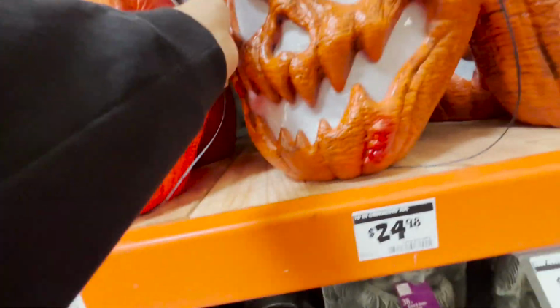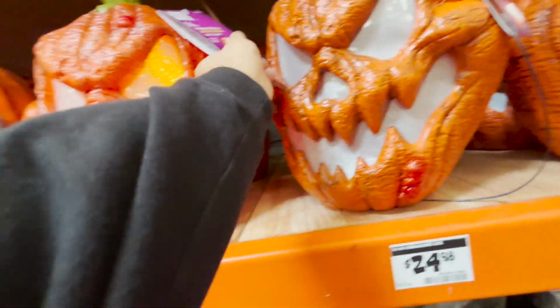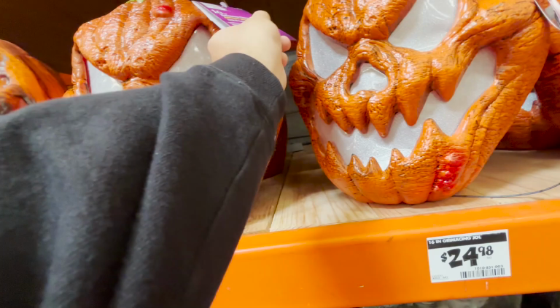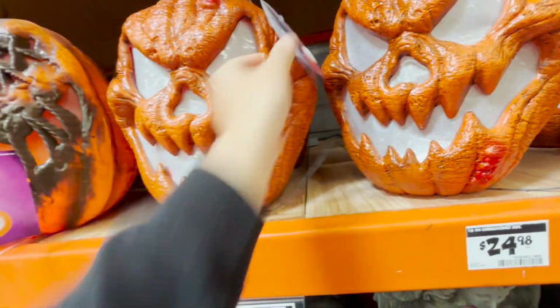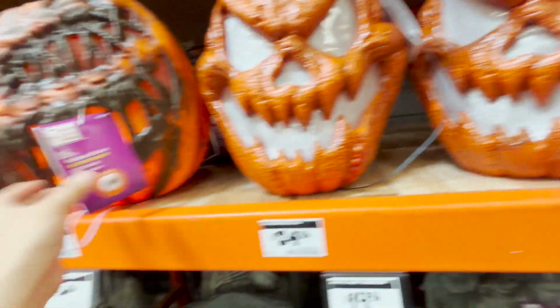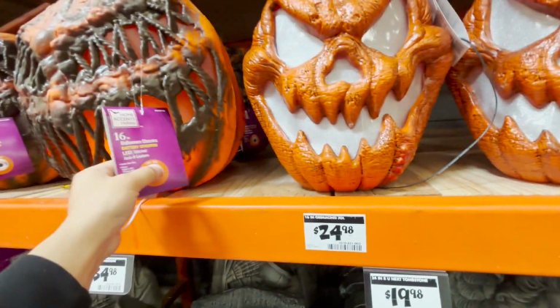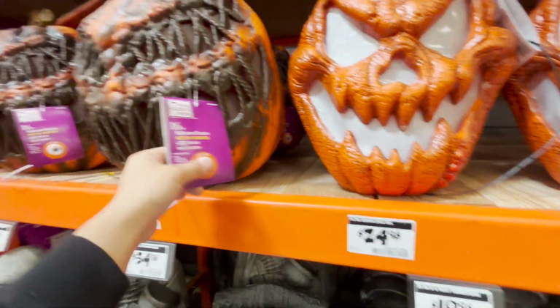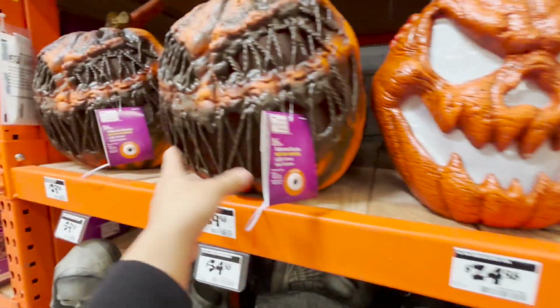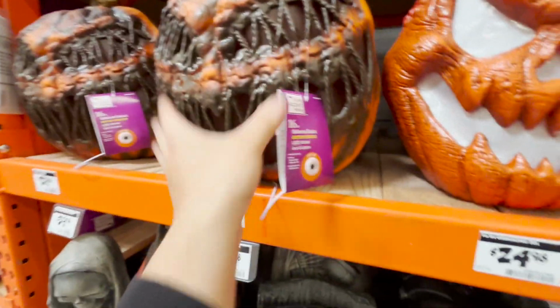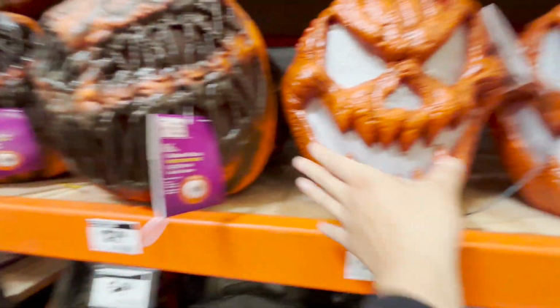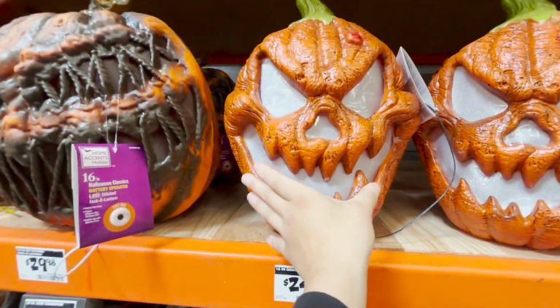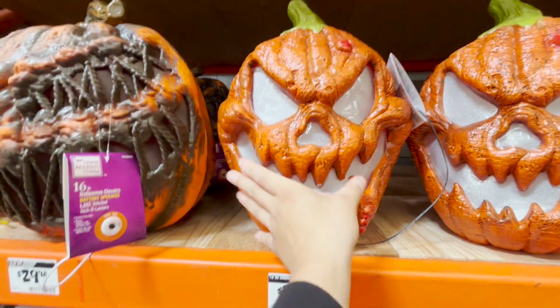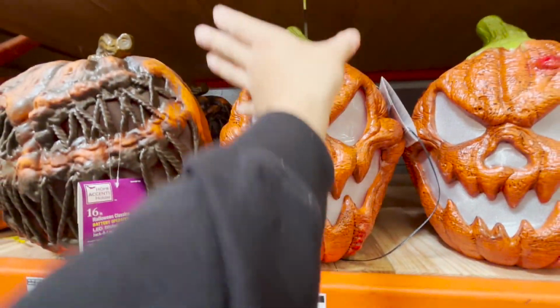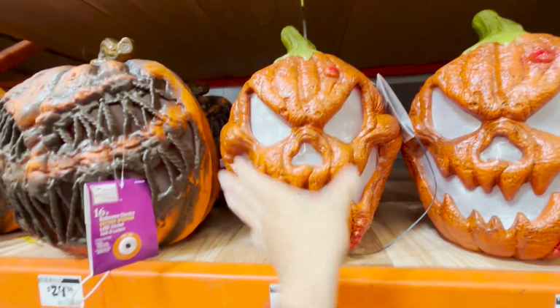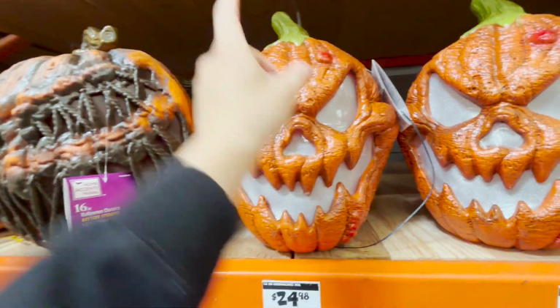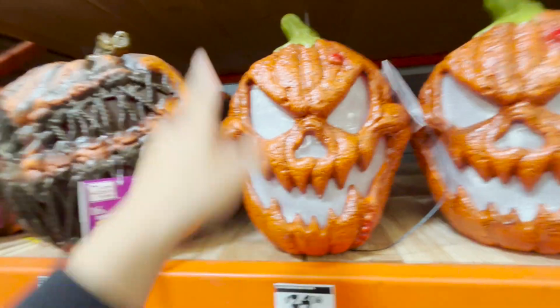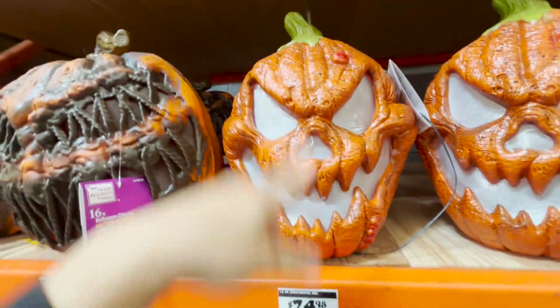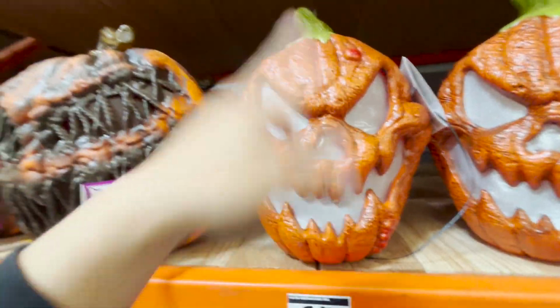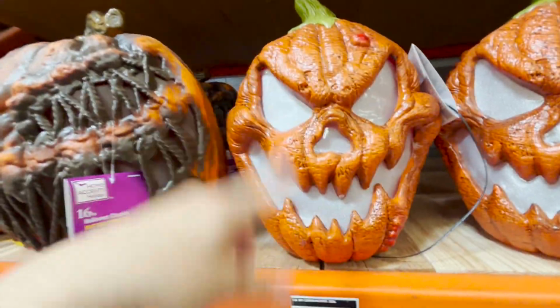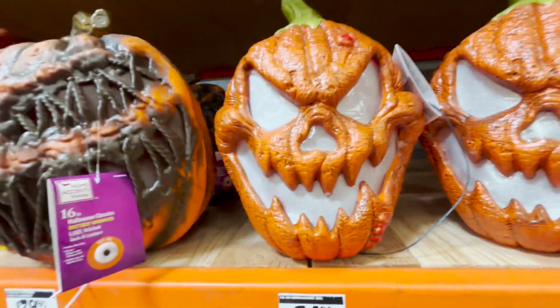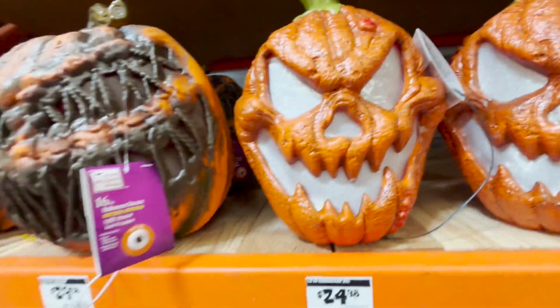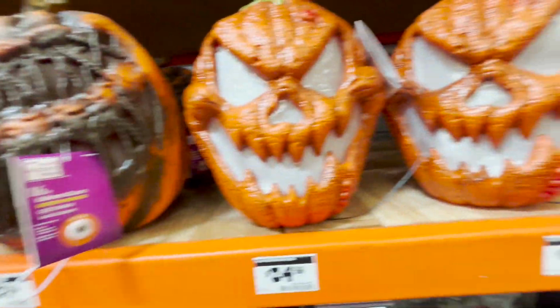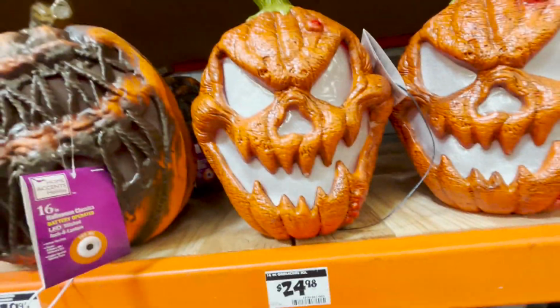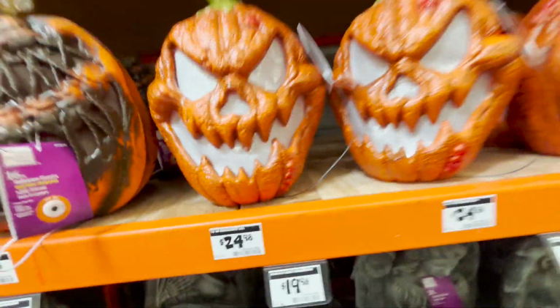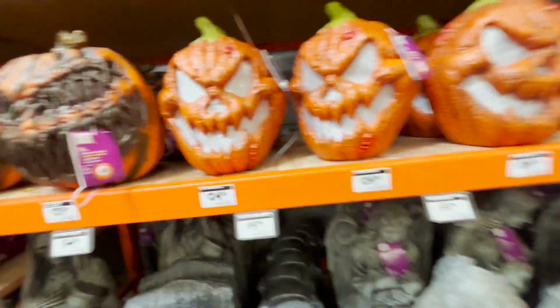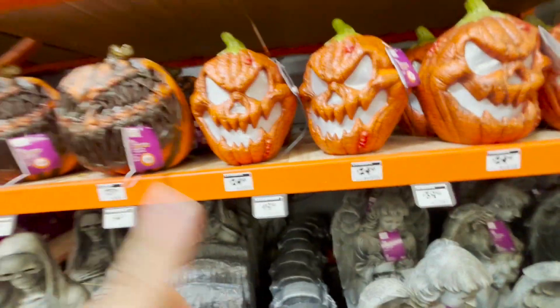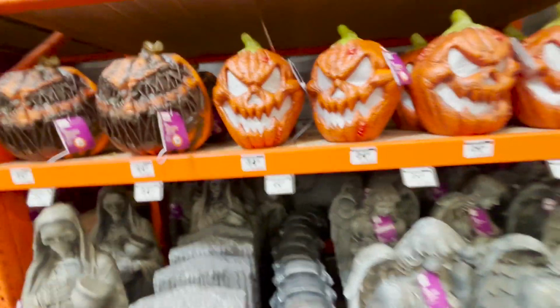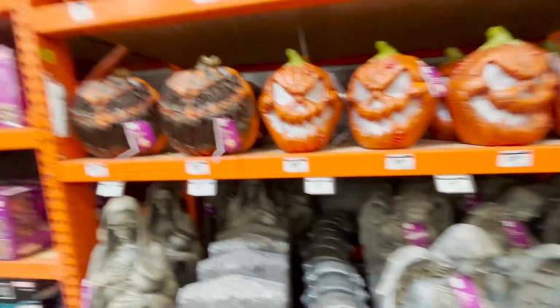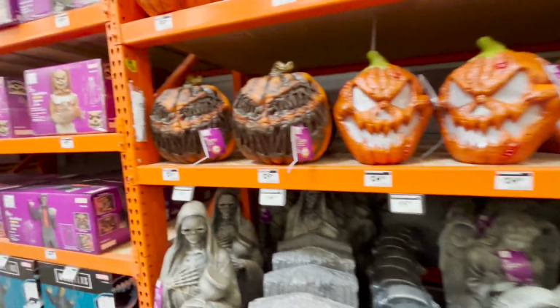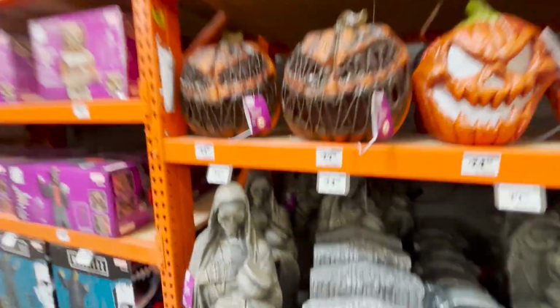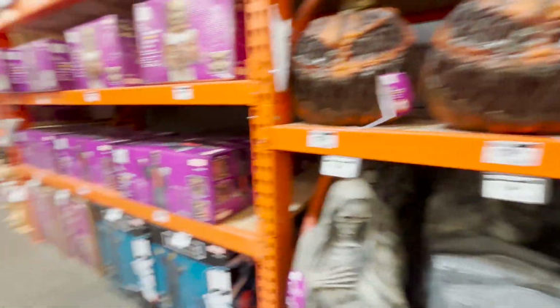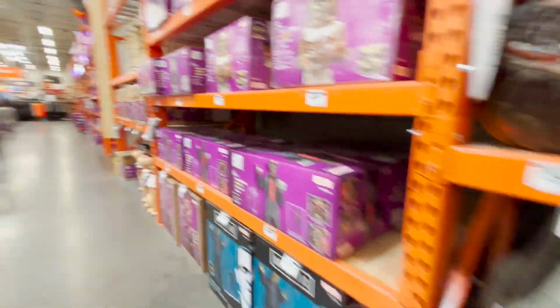I went to Lowe's and they had one where you press on it and this part kind of goes up — it kind of looks like it has yellow rubber bands. I'm going to post a picture or video of that.